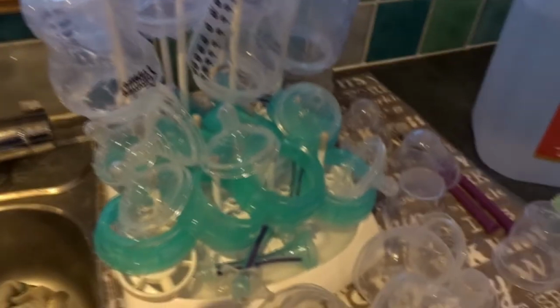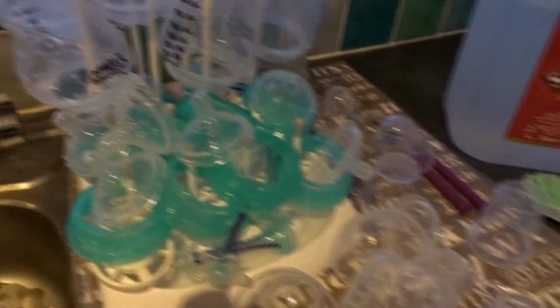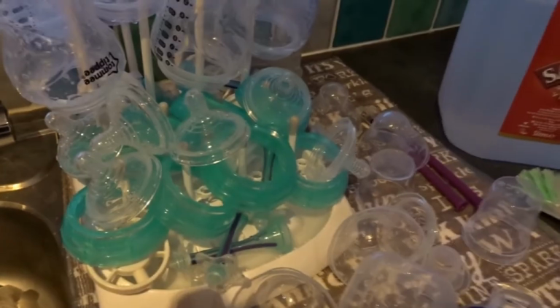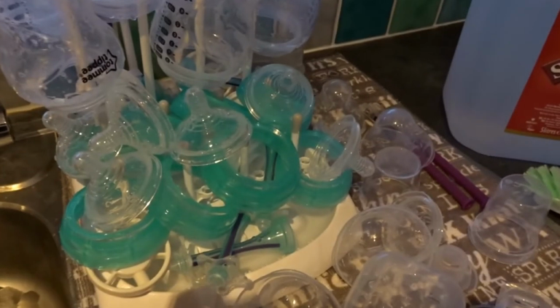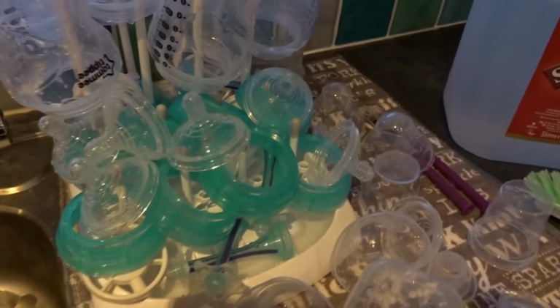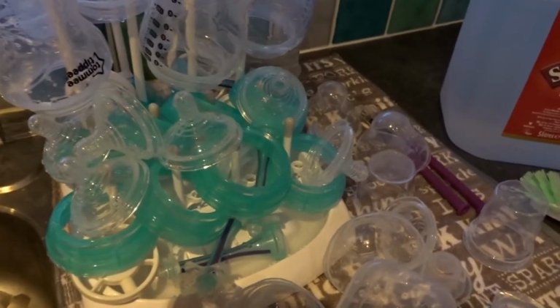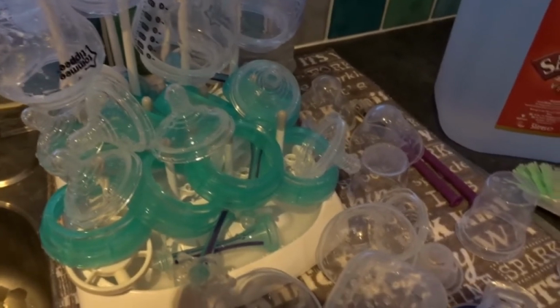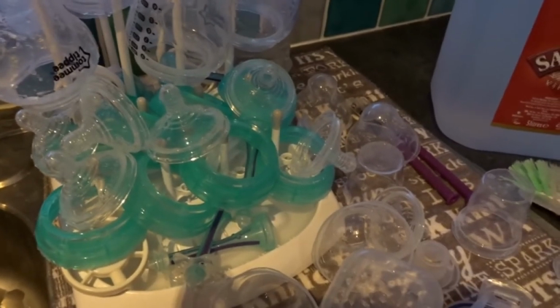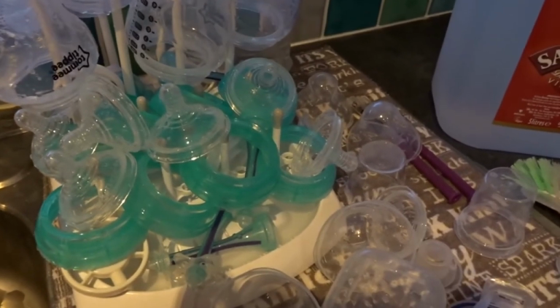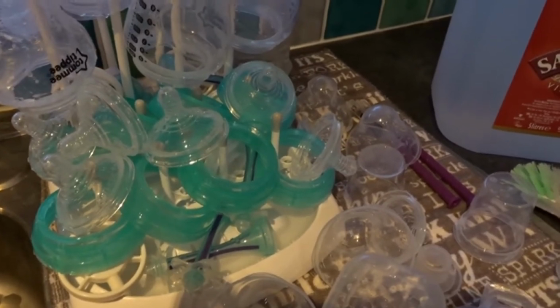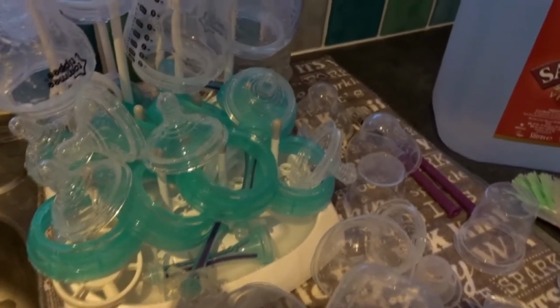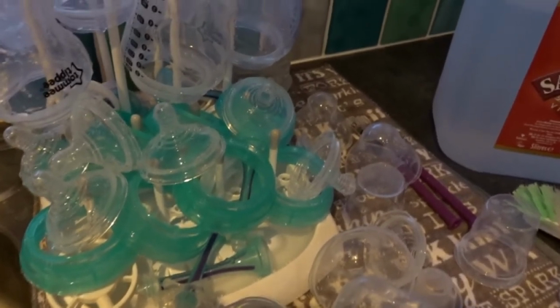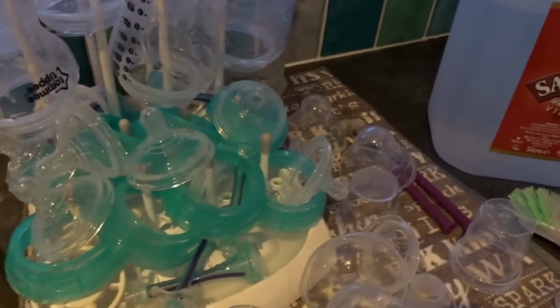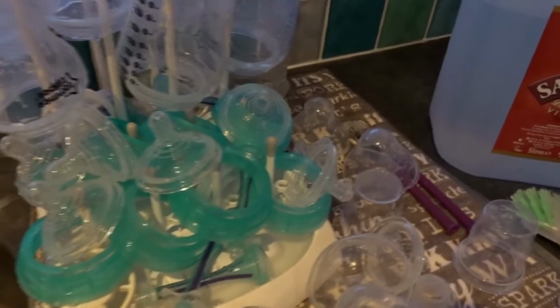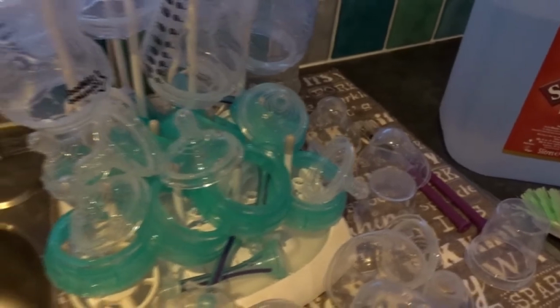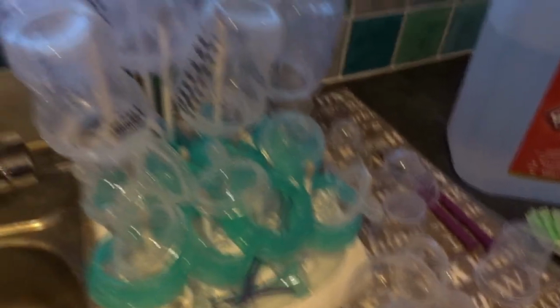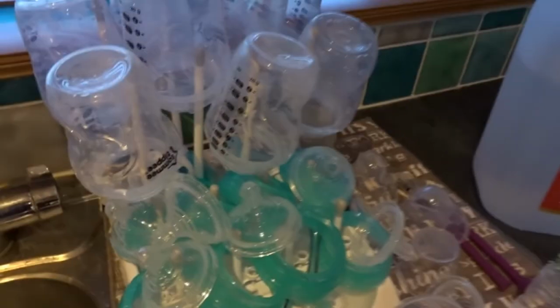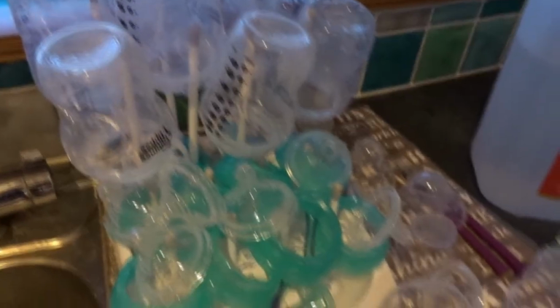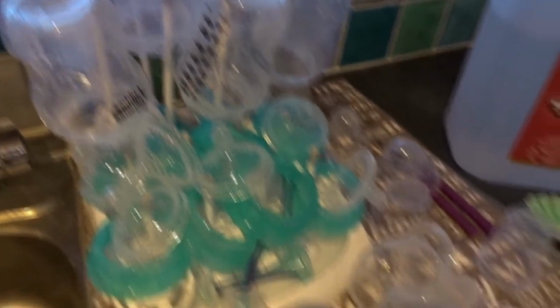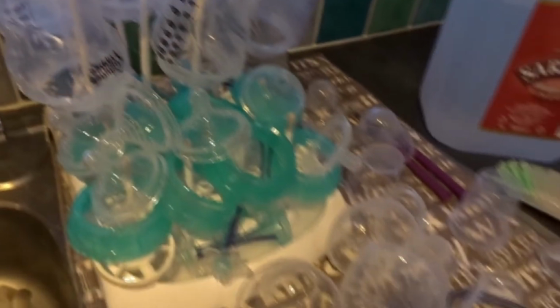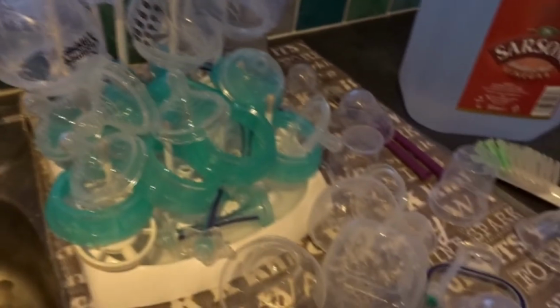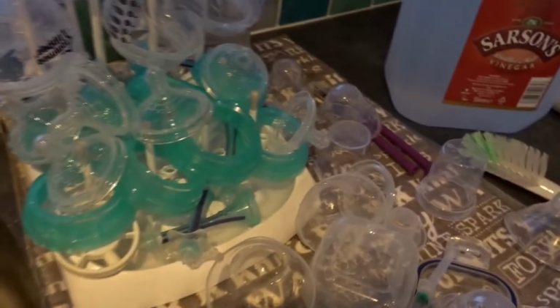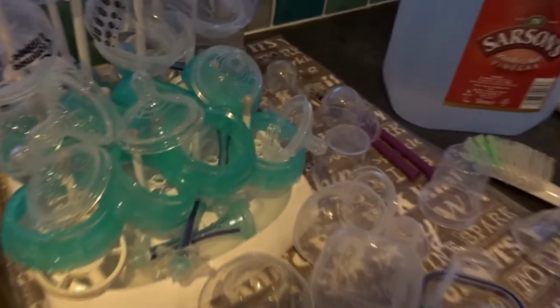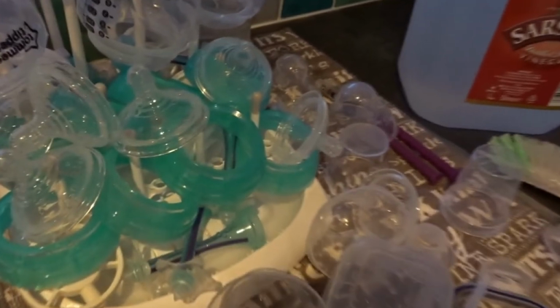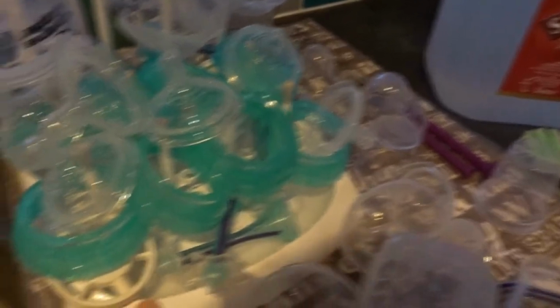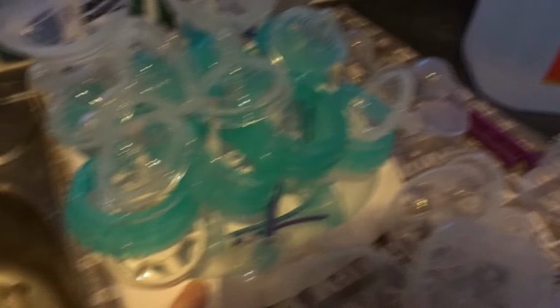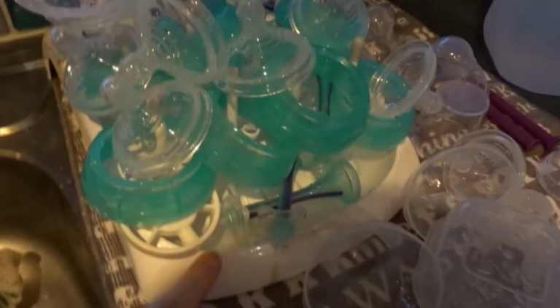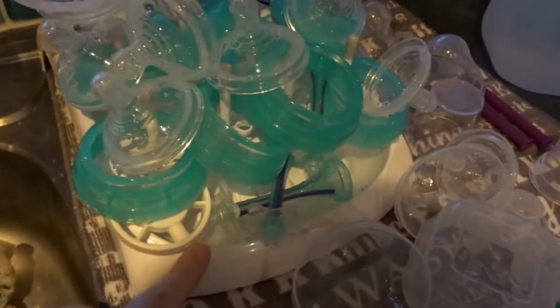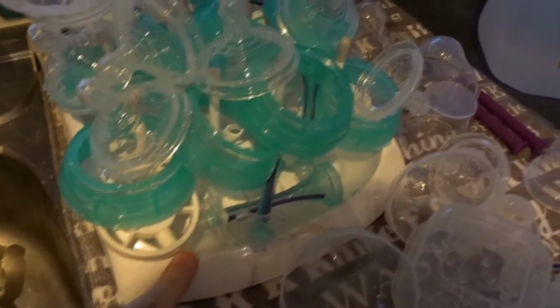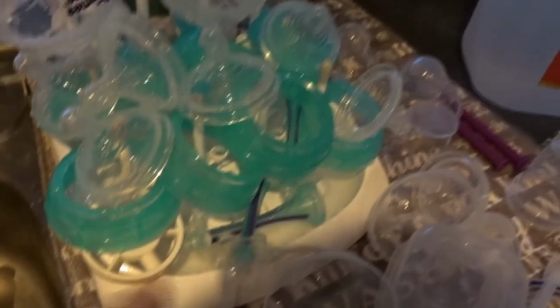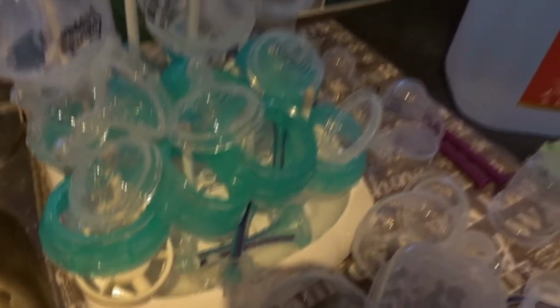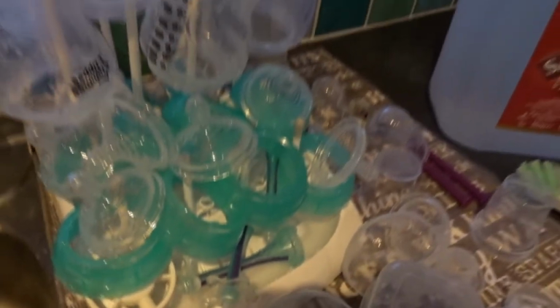I'm going to now fill the machine up once it's been descaled. I'll also use a munchkin bottle holder as well, which is really handy.